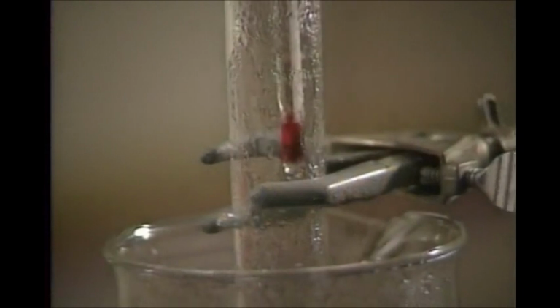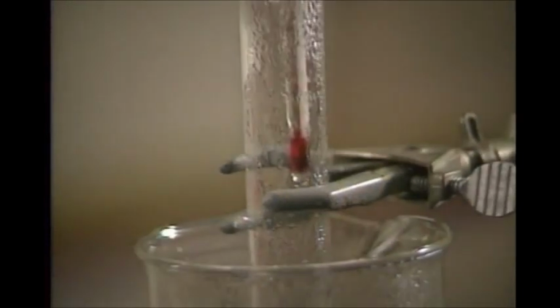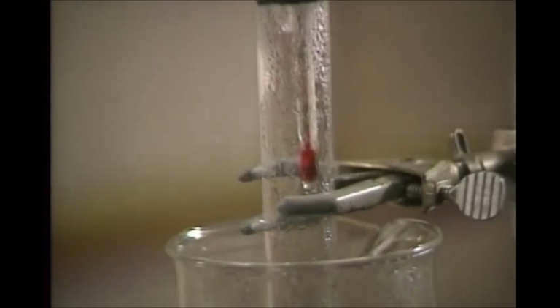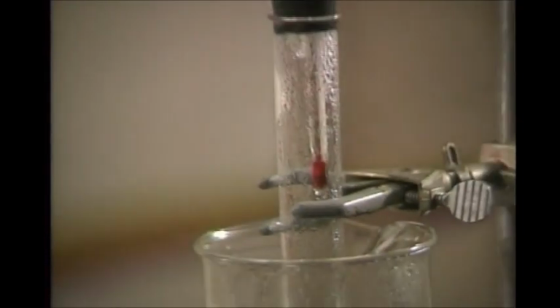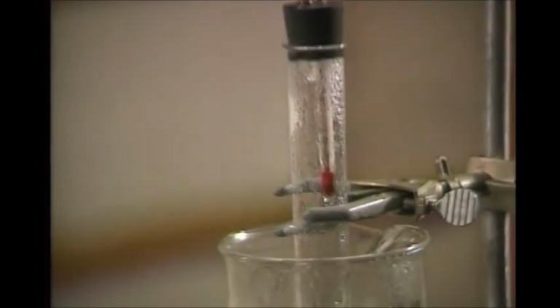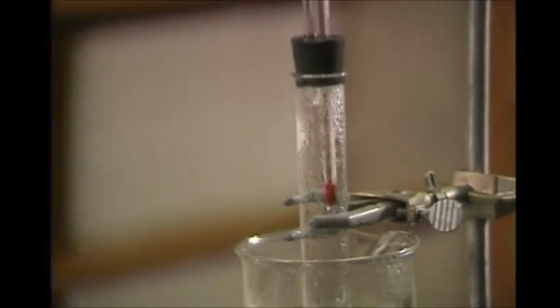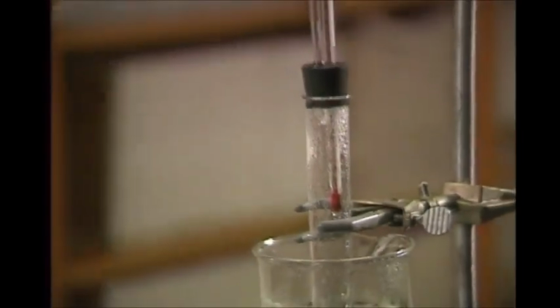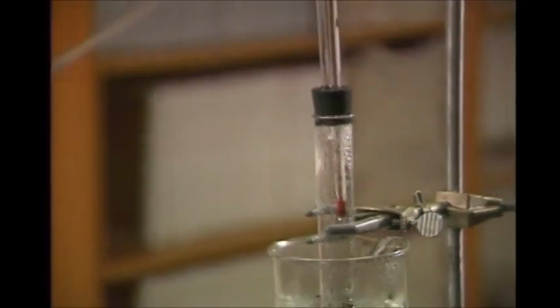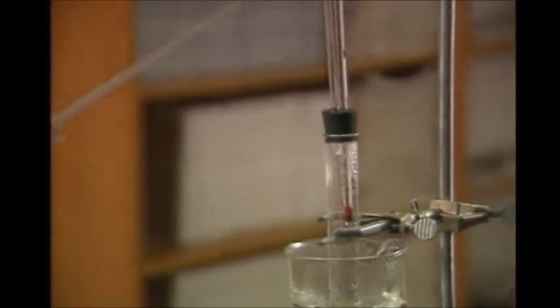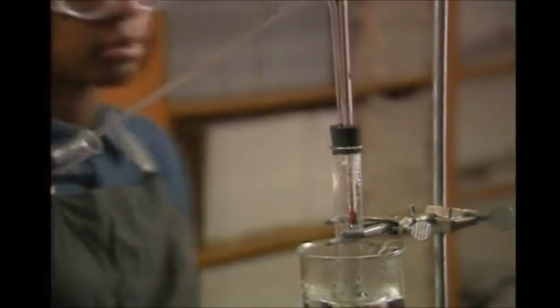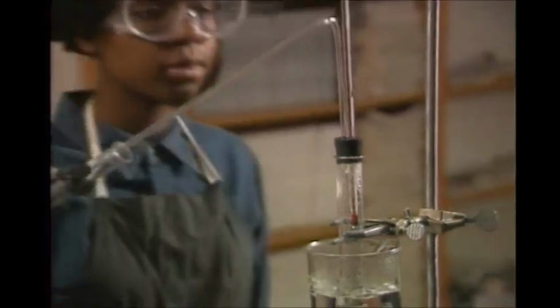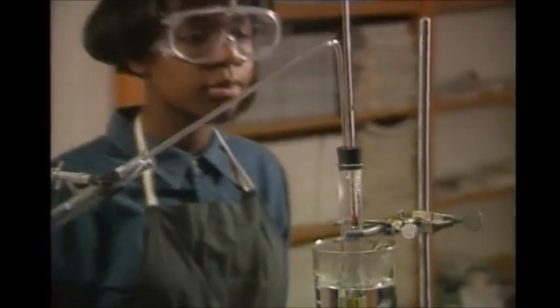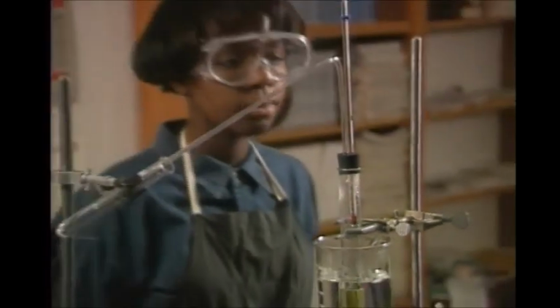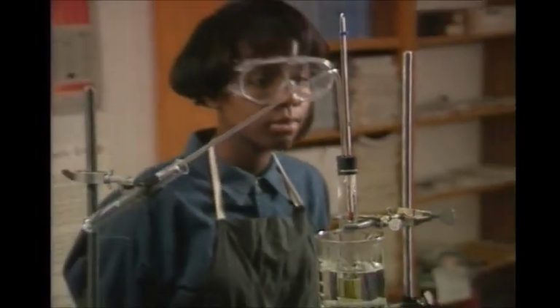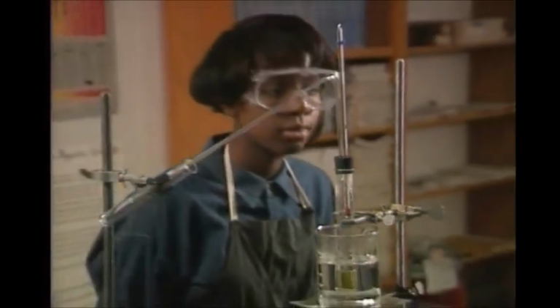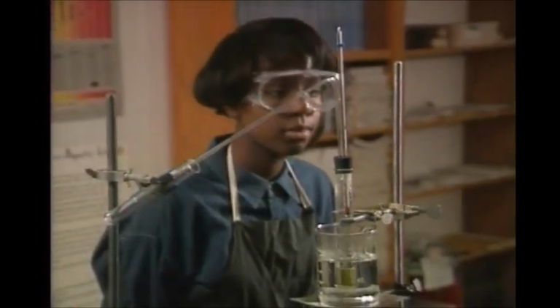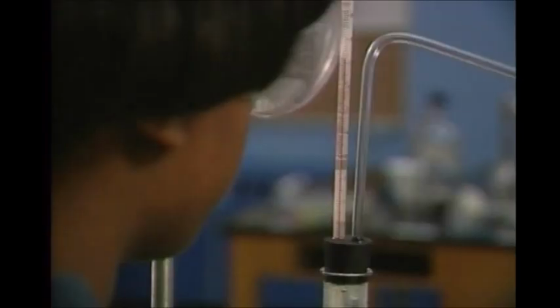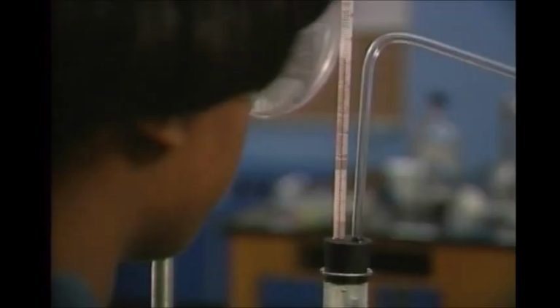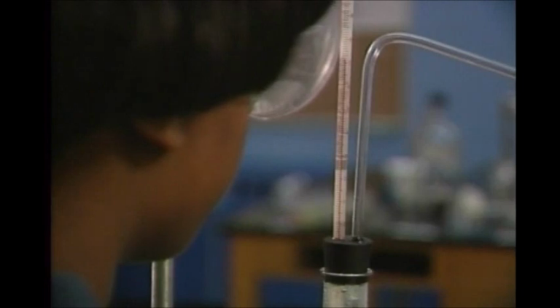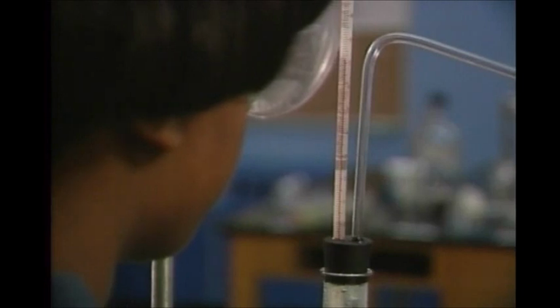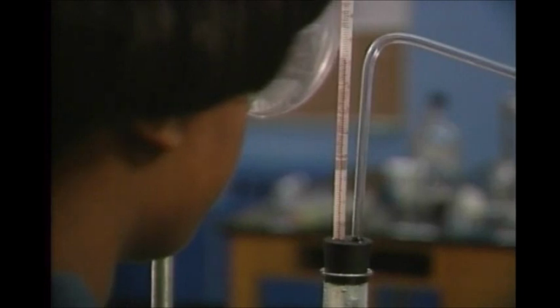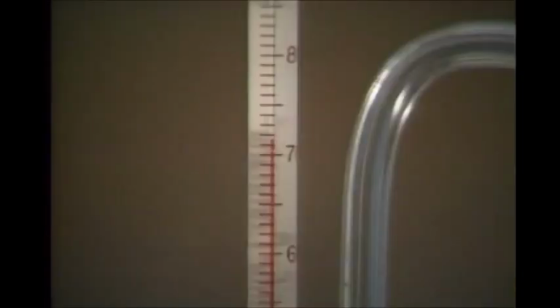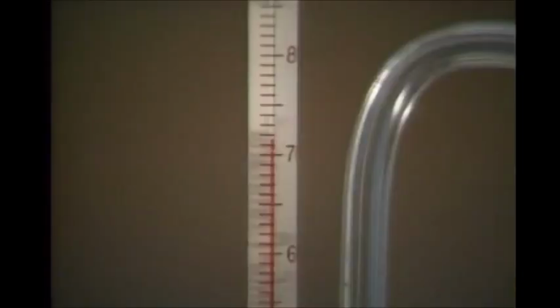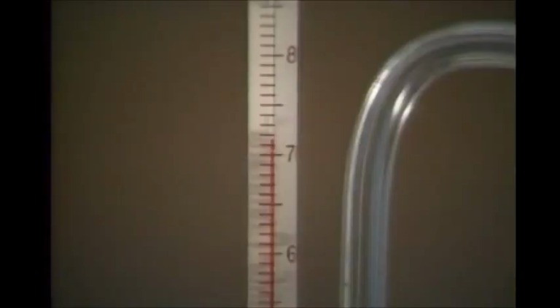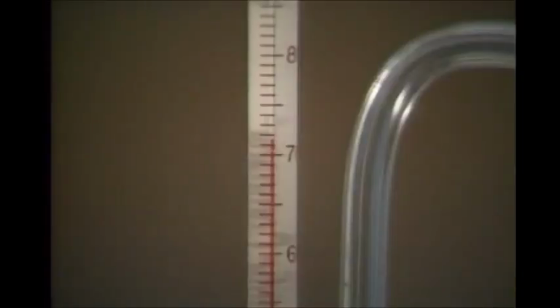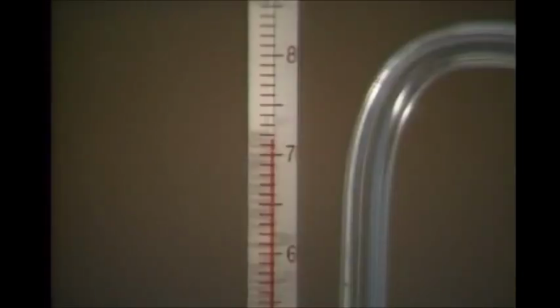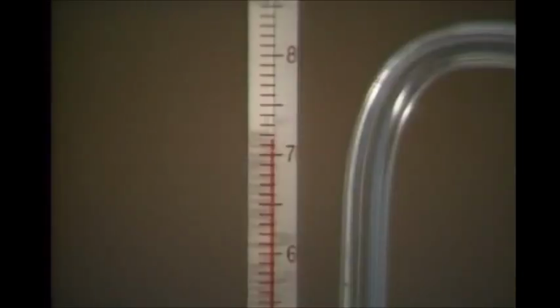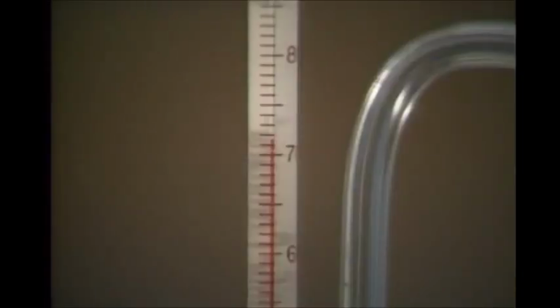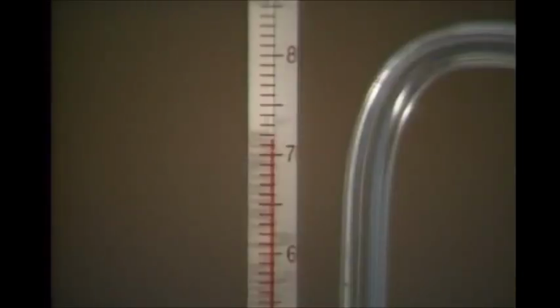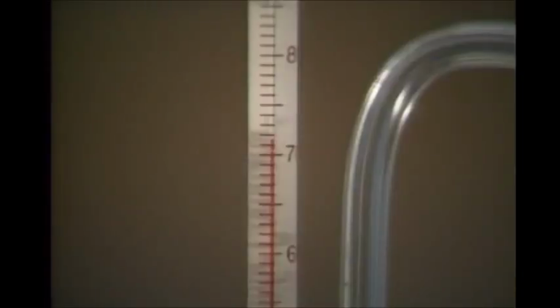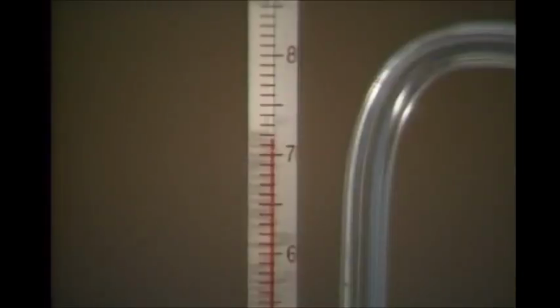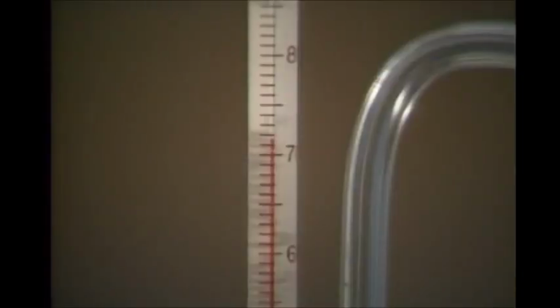Thermometers are one of the most important tools in the chemistry laboratory. They're easy to use, but since they're usually made of glass, they have to be handled properly.